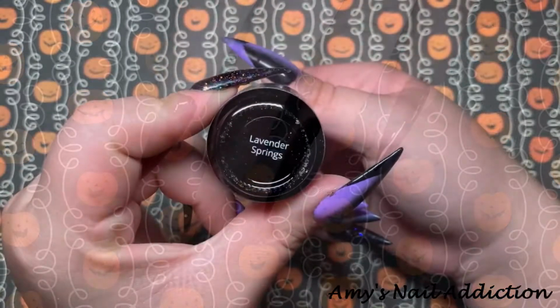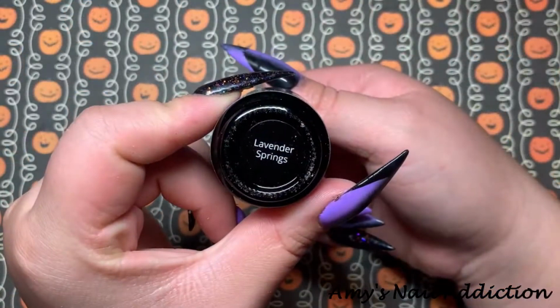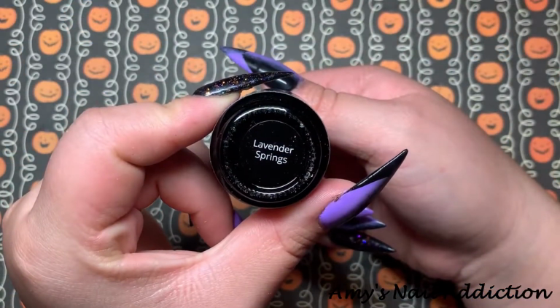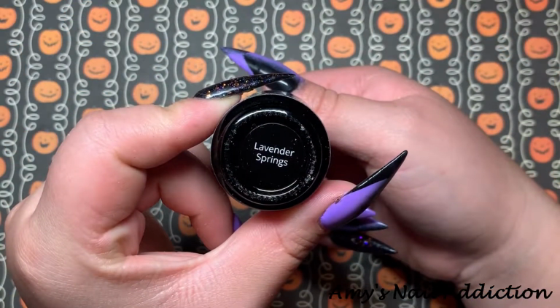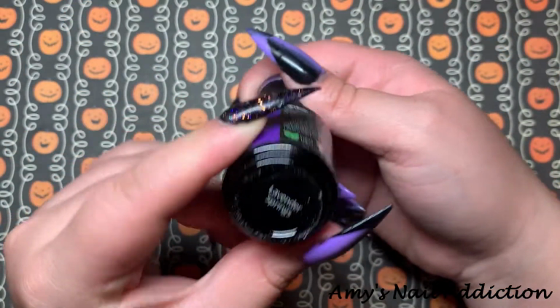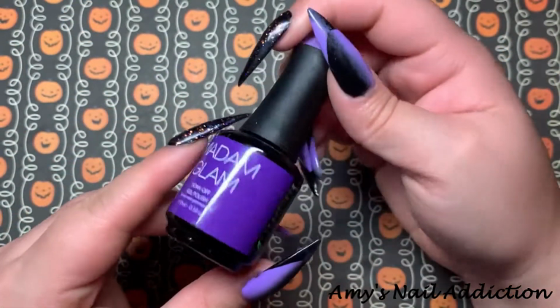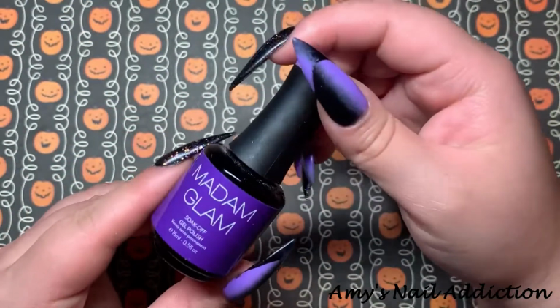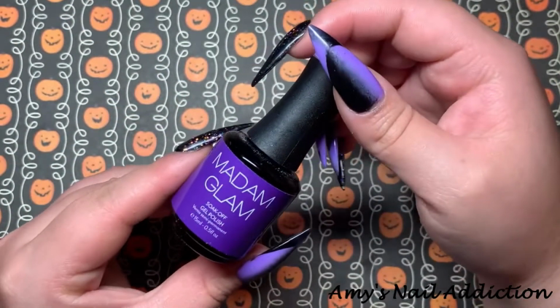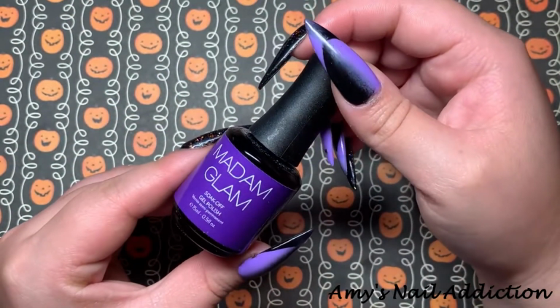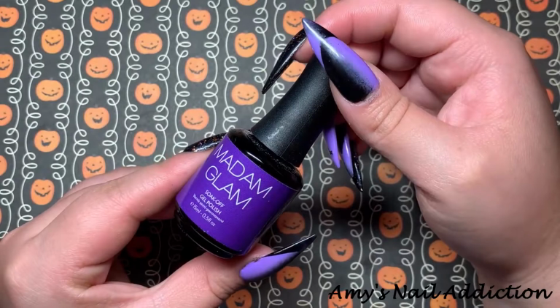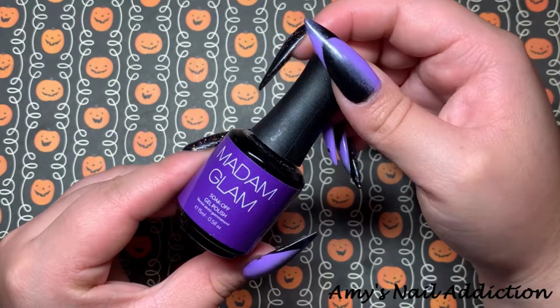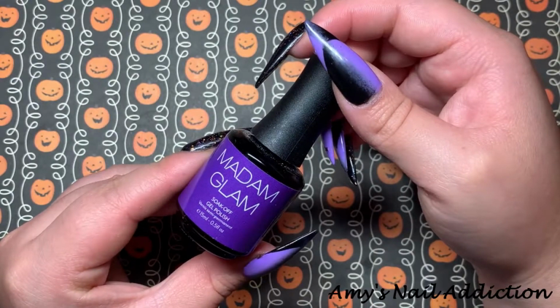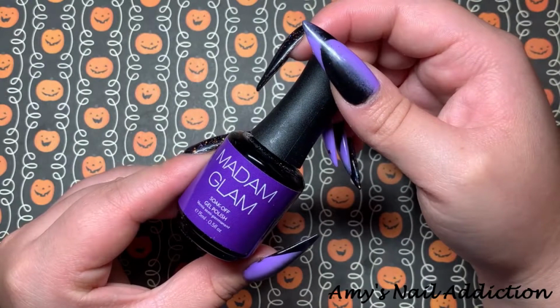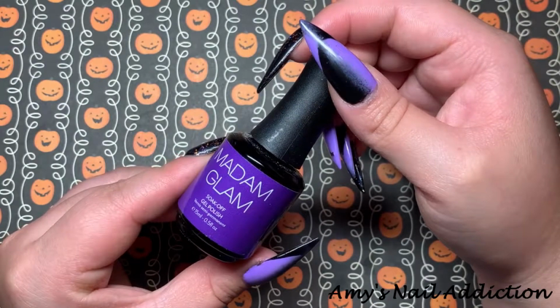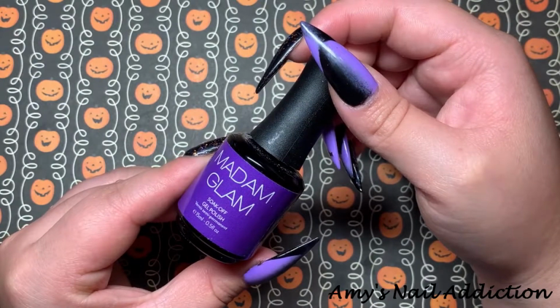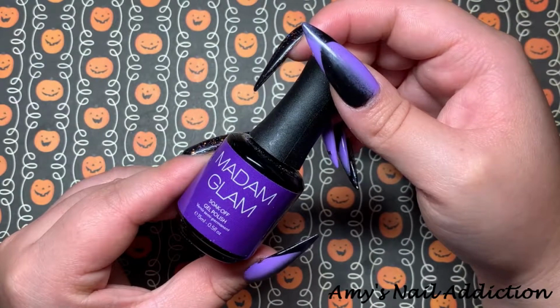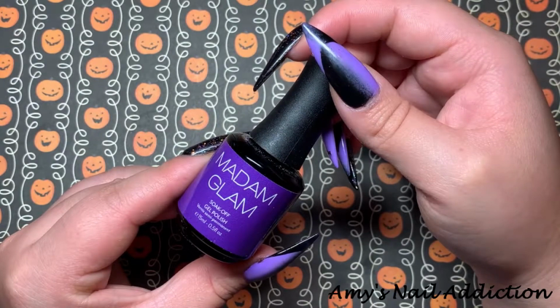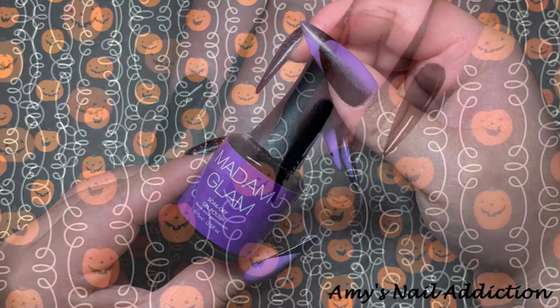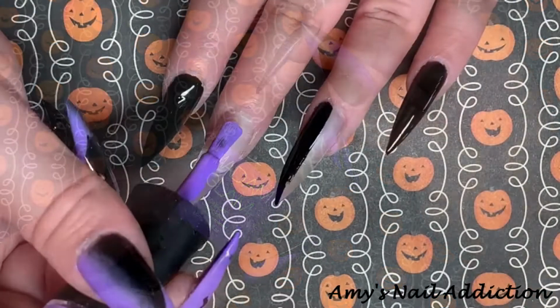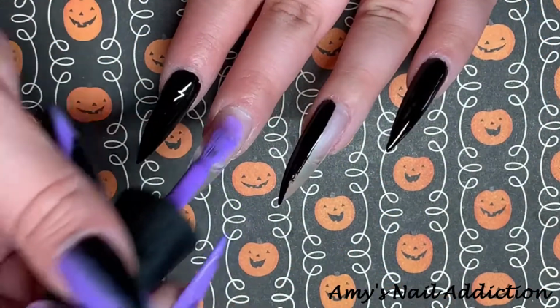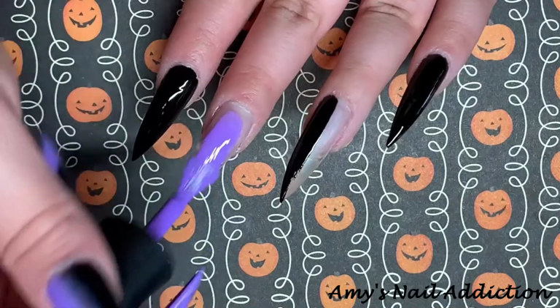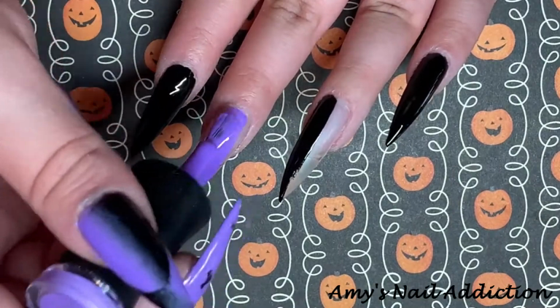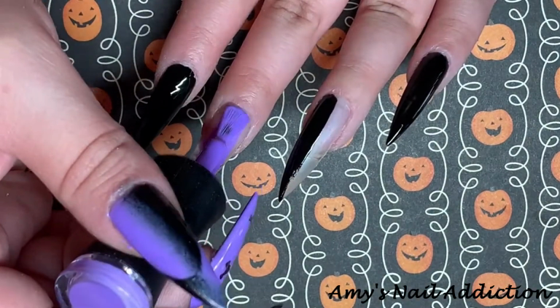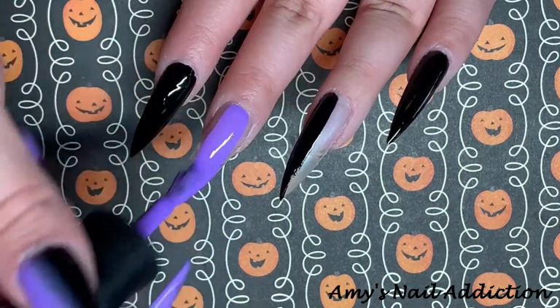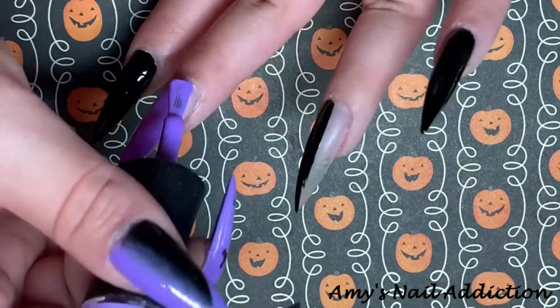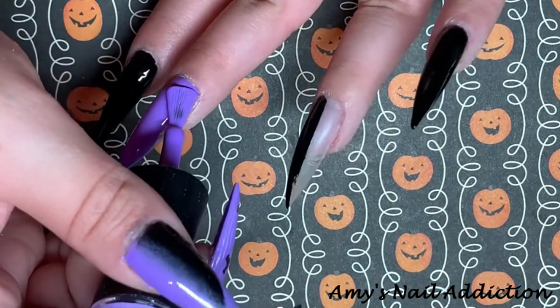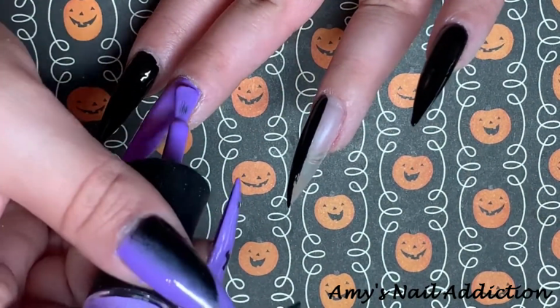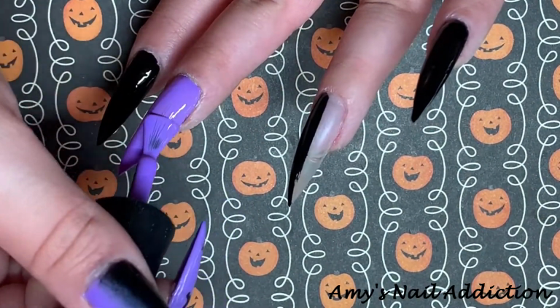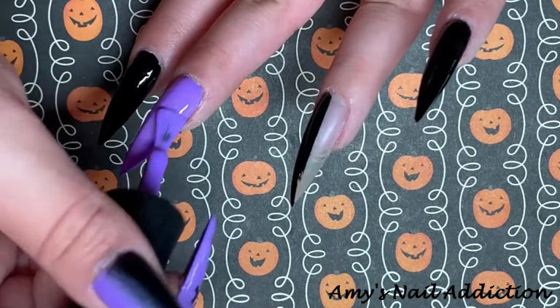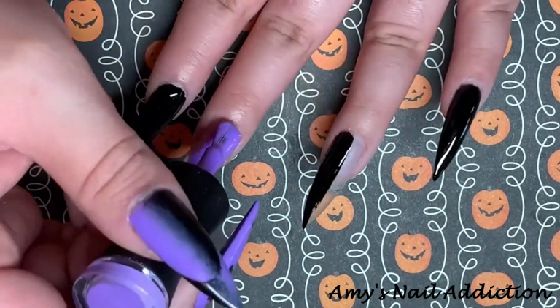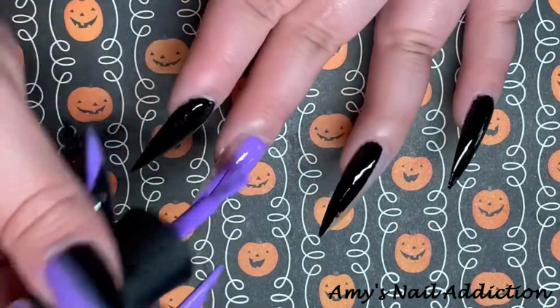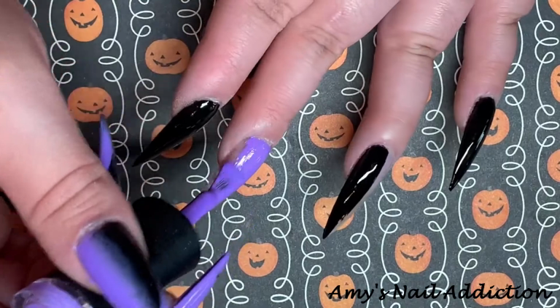The next color we're going to use is Madame Glam's Lavender Springs. It's a beautiful purple shade, and I'm going to paint my middle finger with this shade, and then do the other half of my ring finger and my thumb.